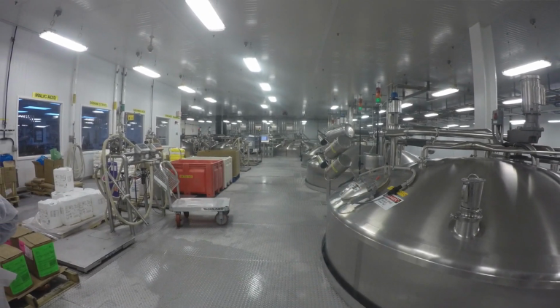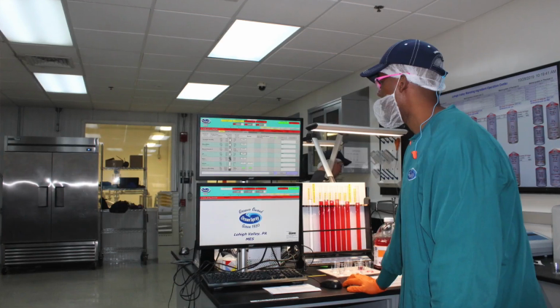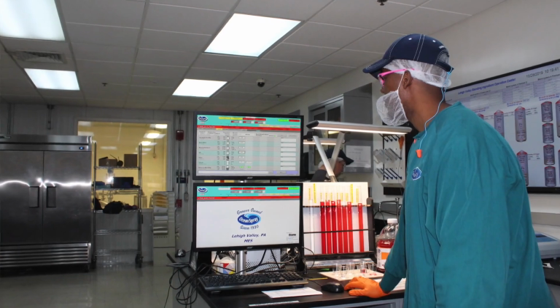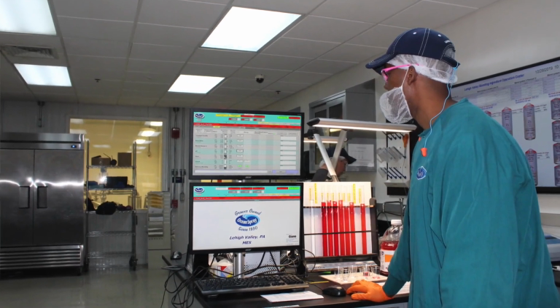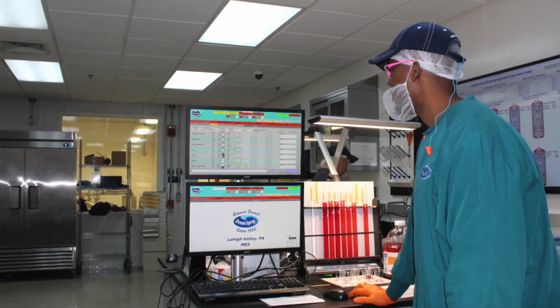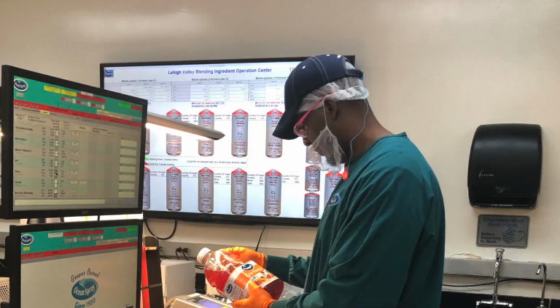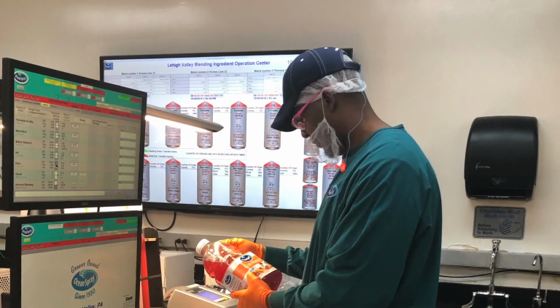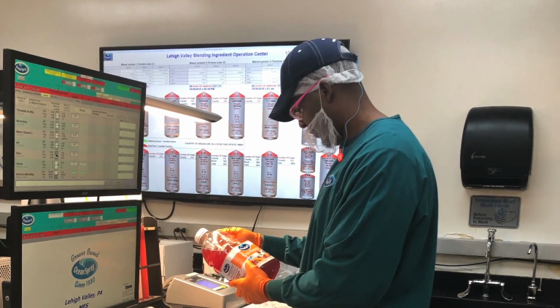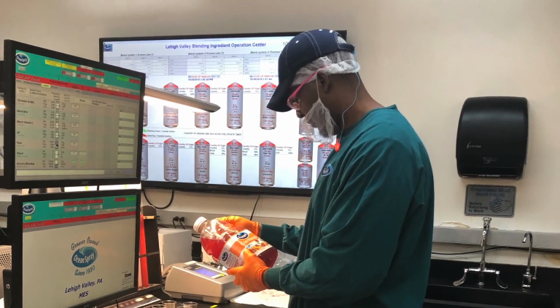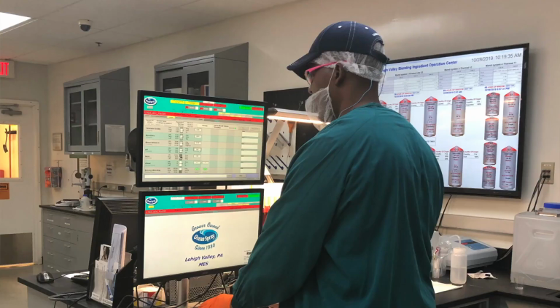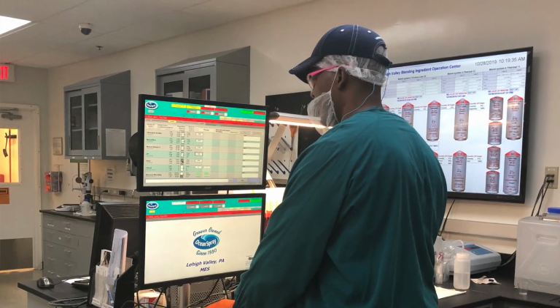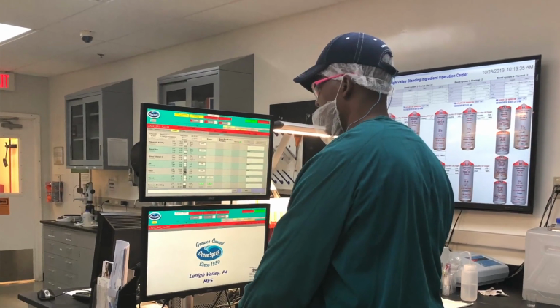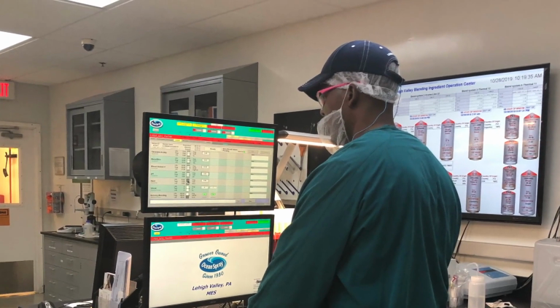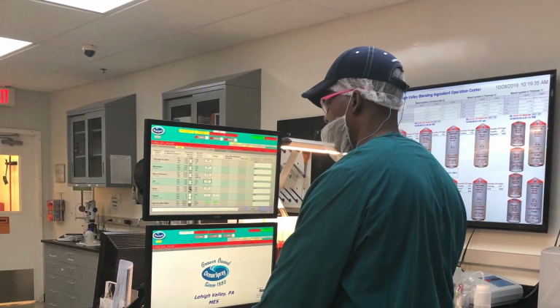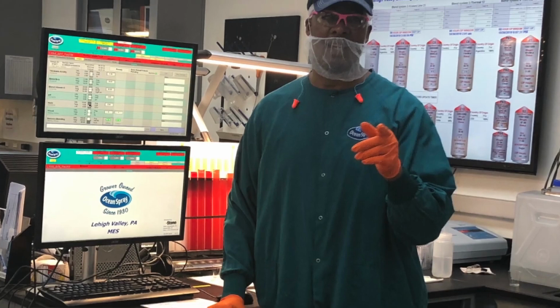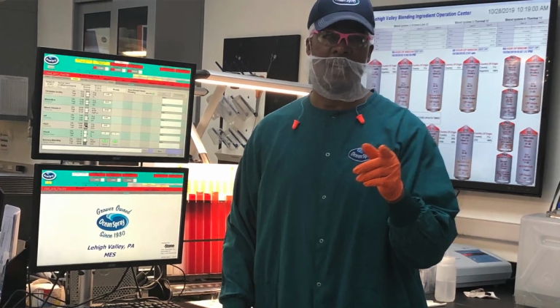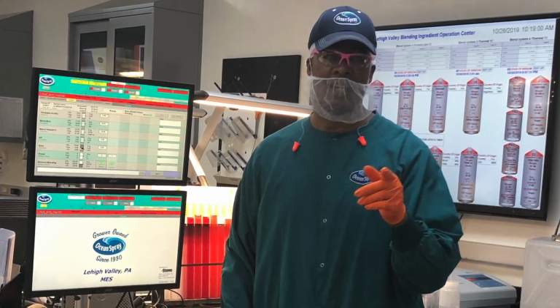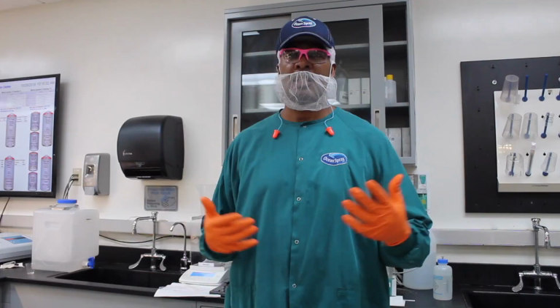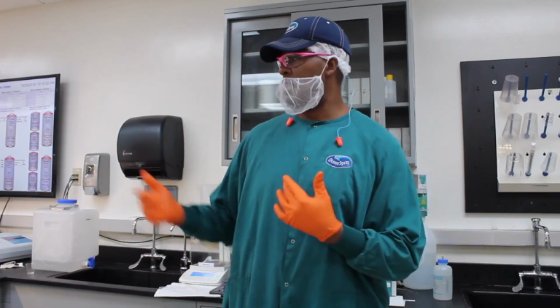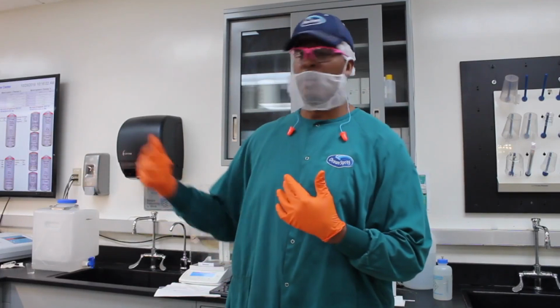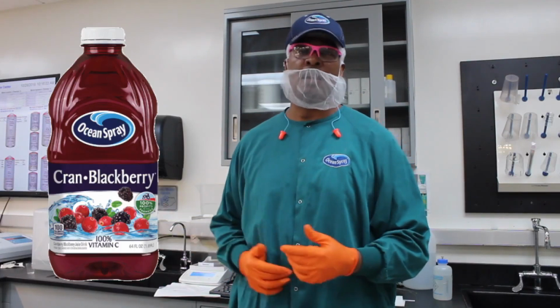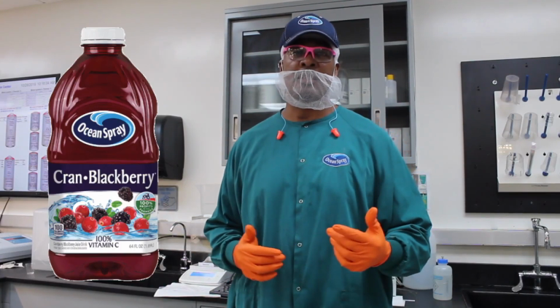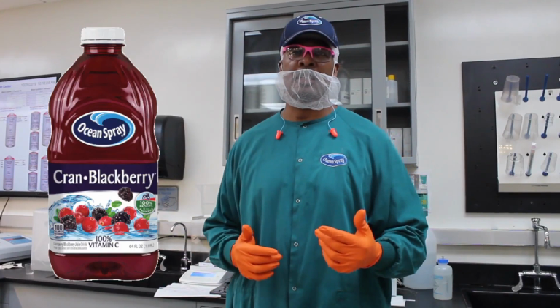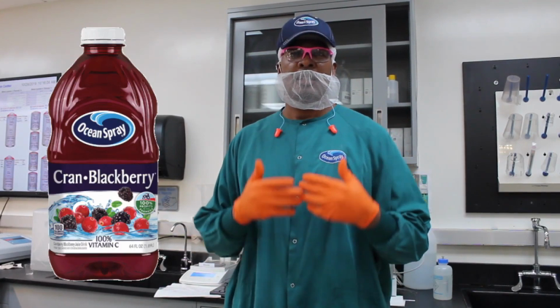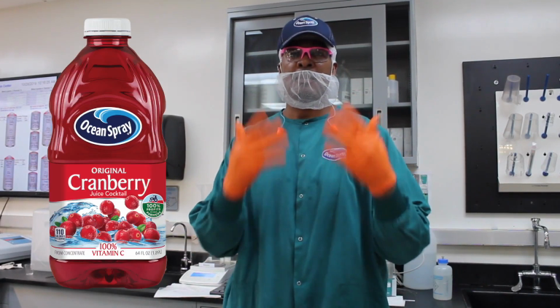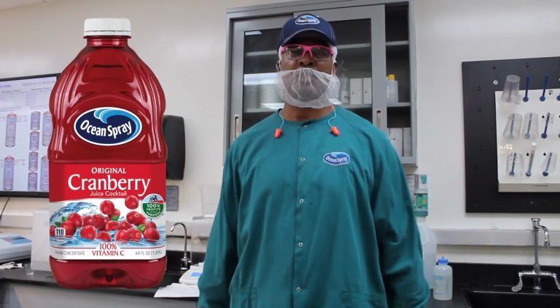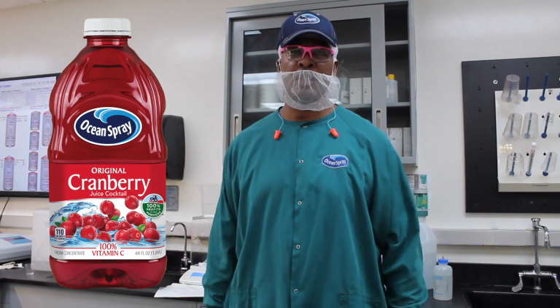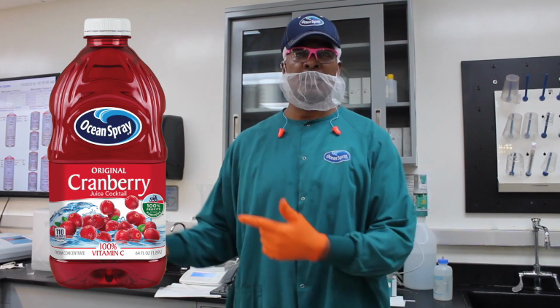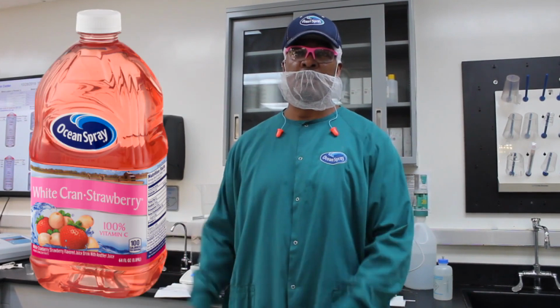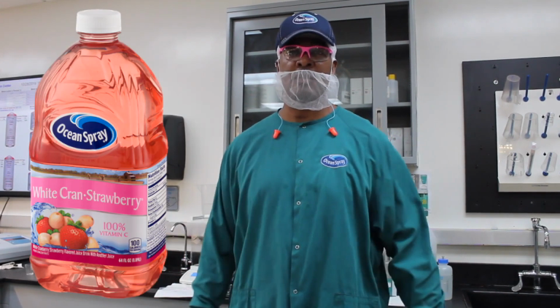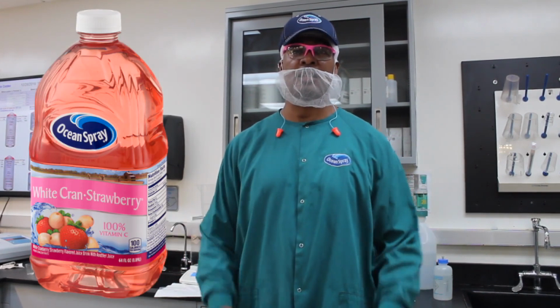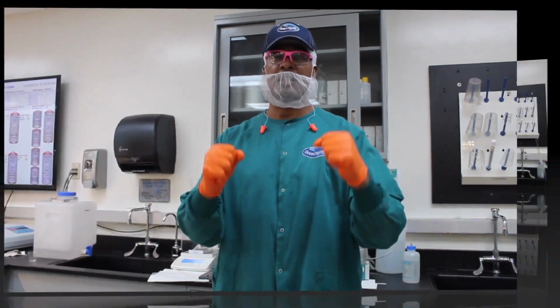This might be something you wouldn't think is something you want to go to school for, but it's very cool to learn something like this. We continue to make quality products and really help the consumer know Ocean Spray as one of the best products out there.